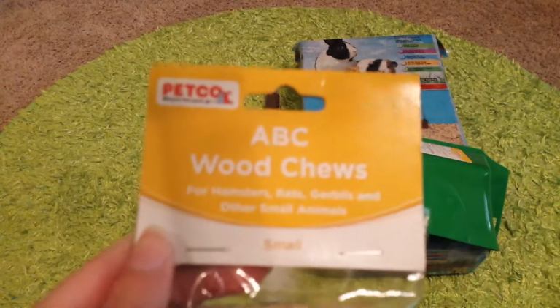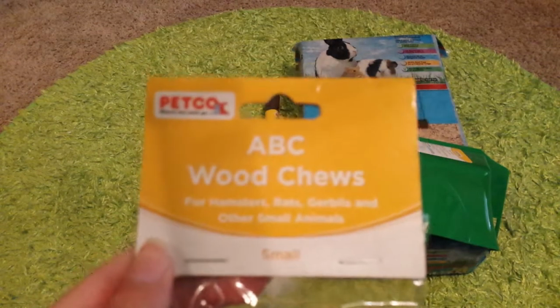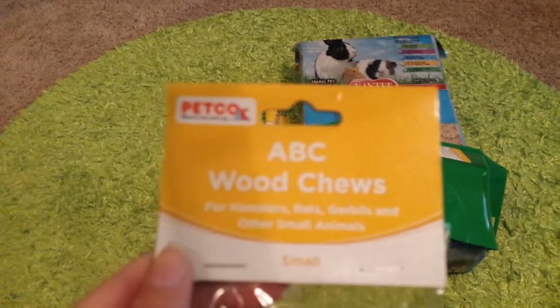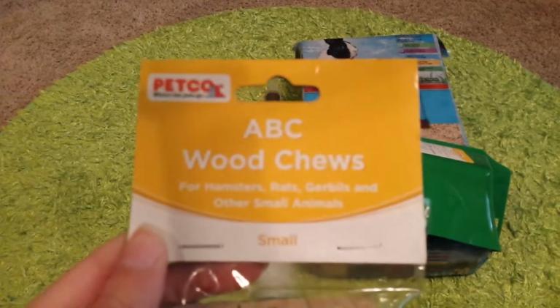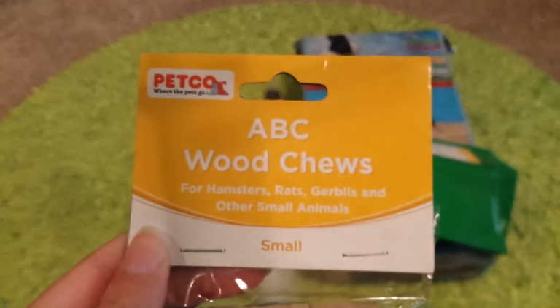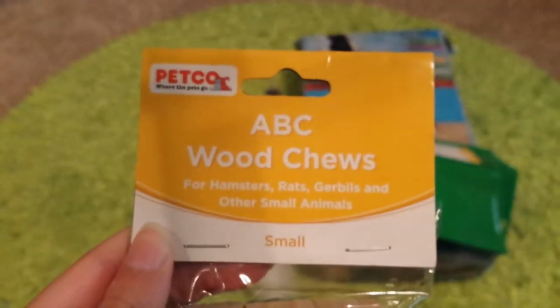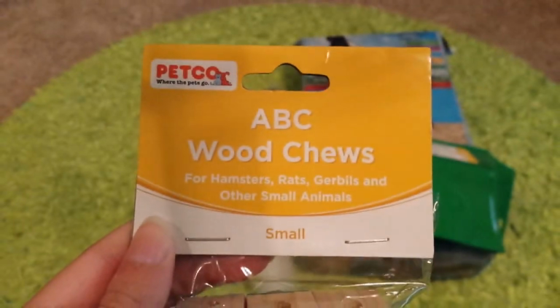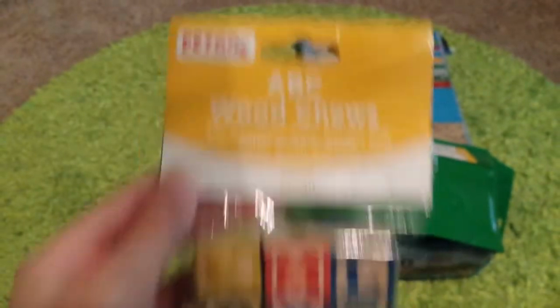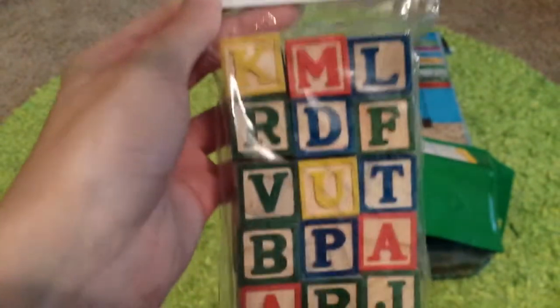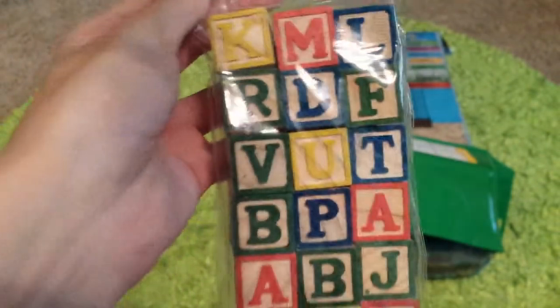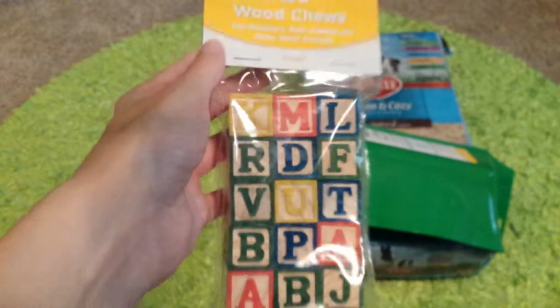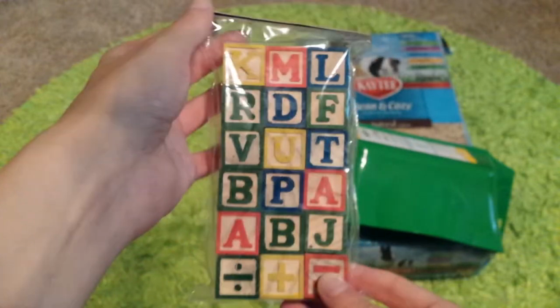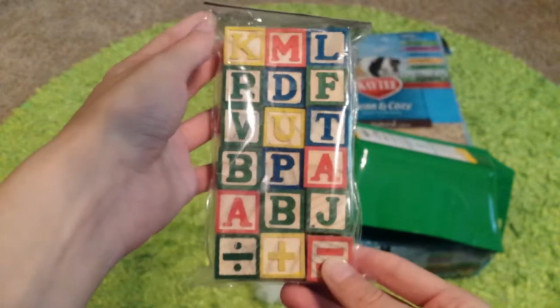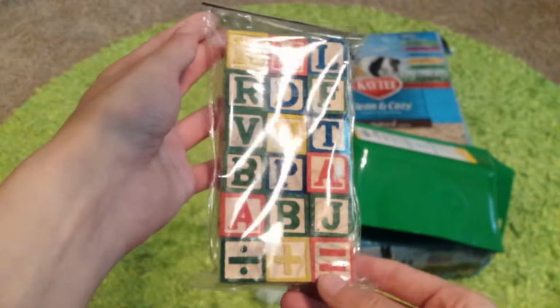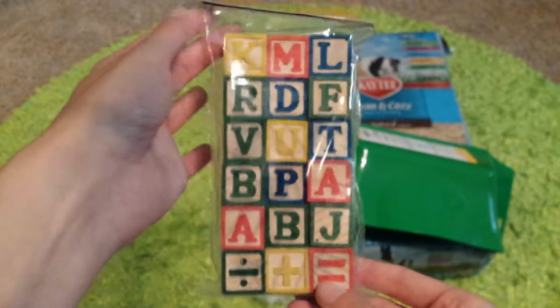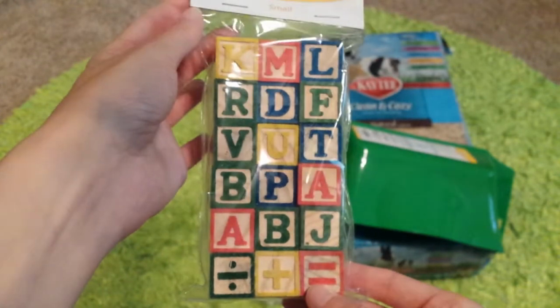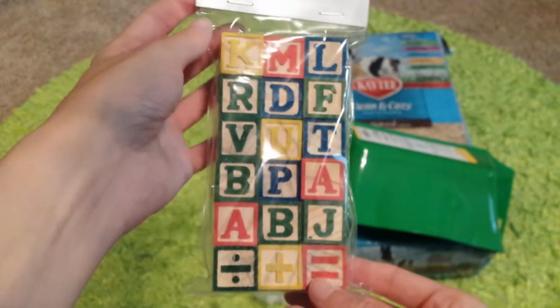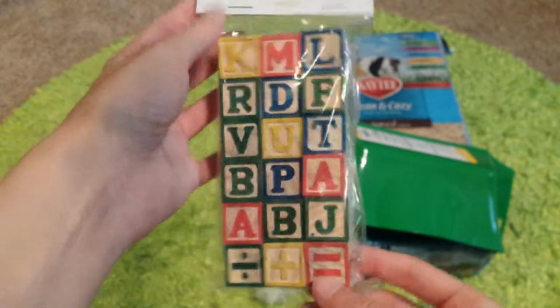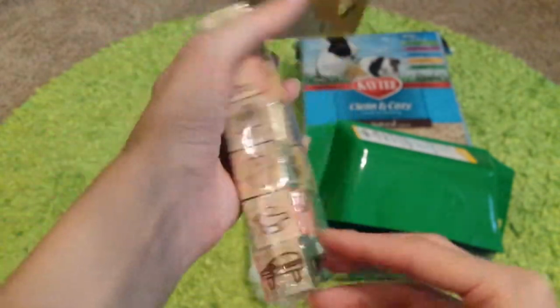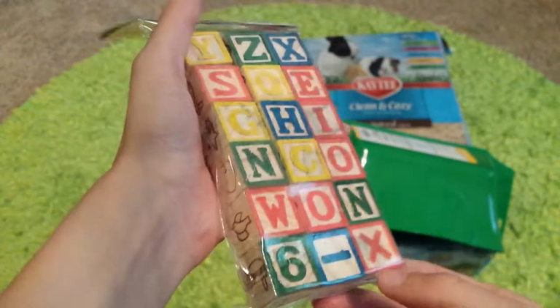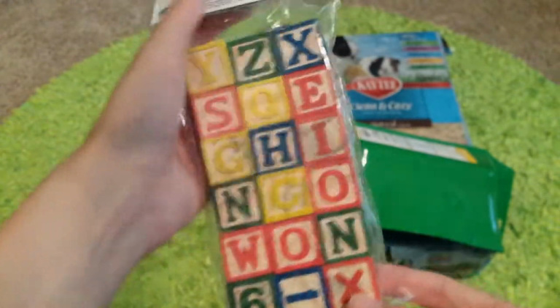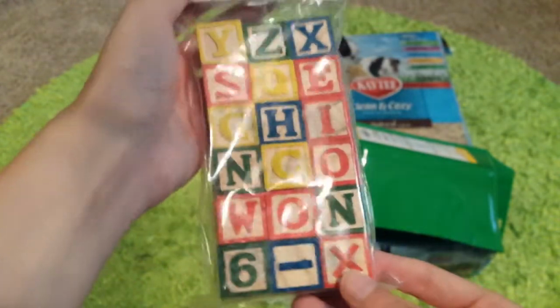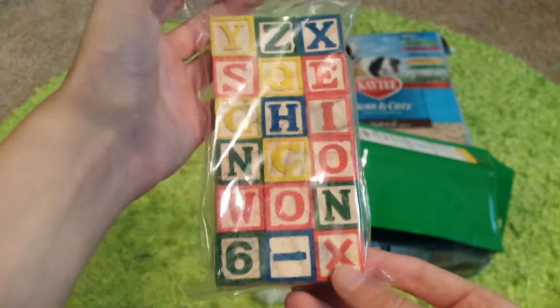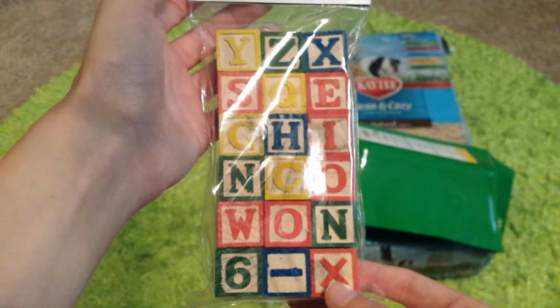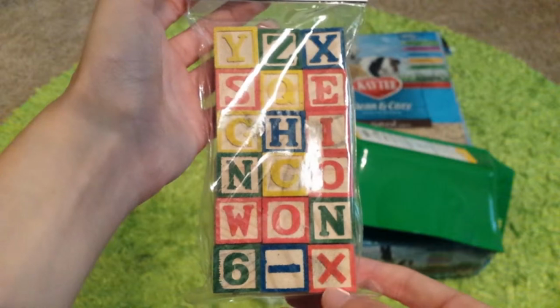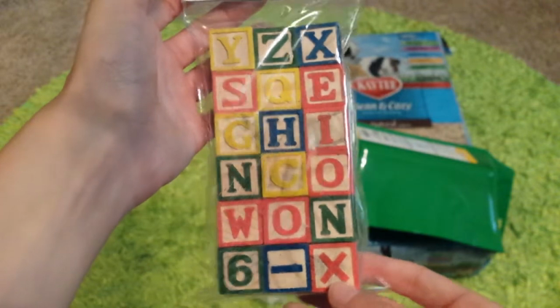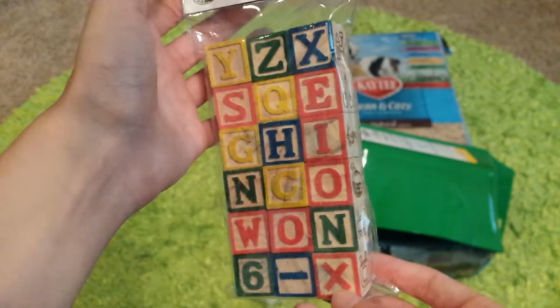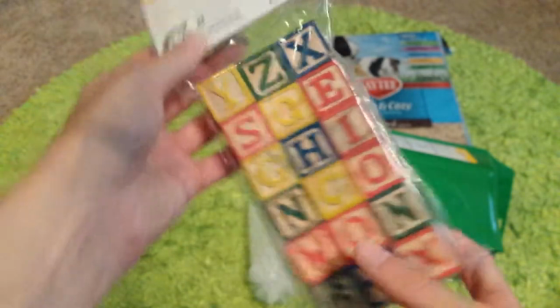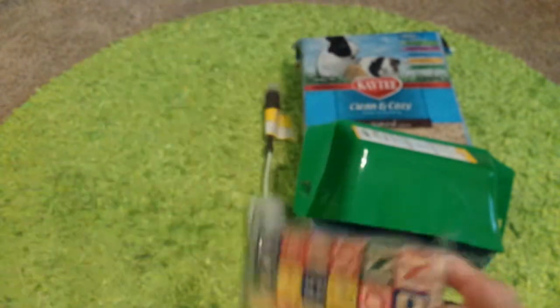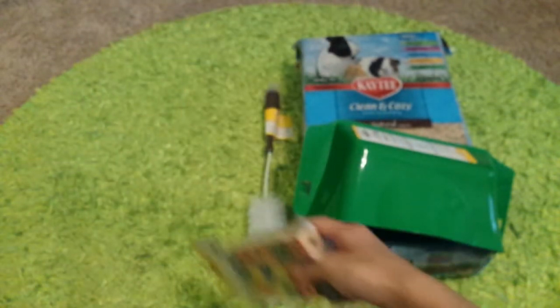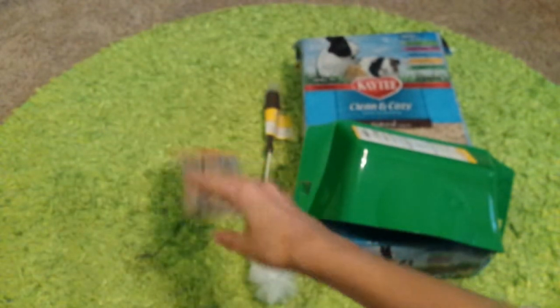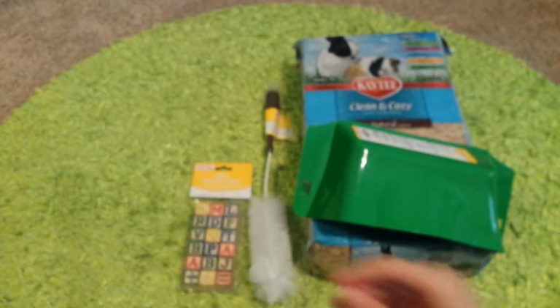I also got the ABC Wood Juice, and this is the small size. I'm hoping to spell her name out with these and then hang them on a string and put them on her cage. I think that would look super cute.